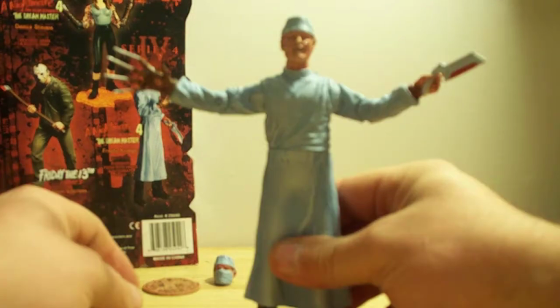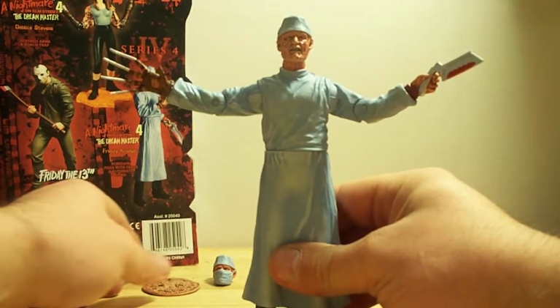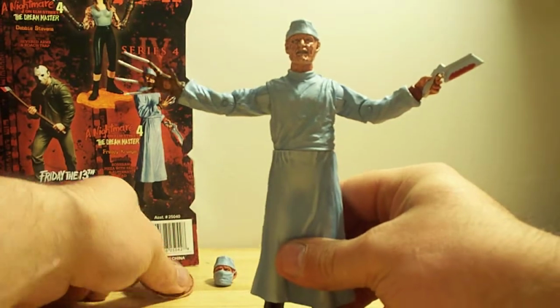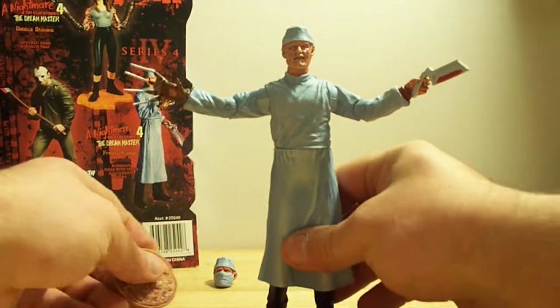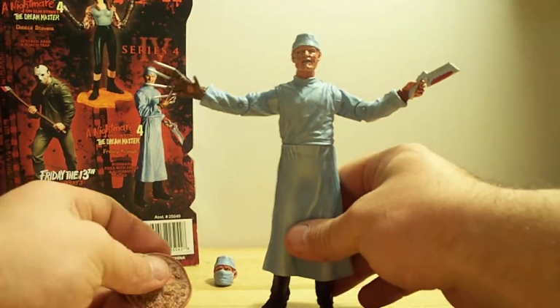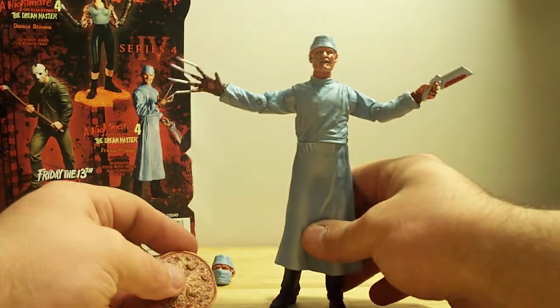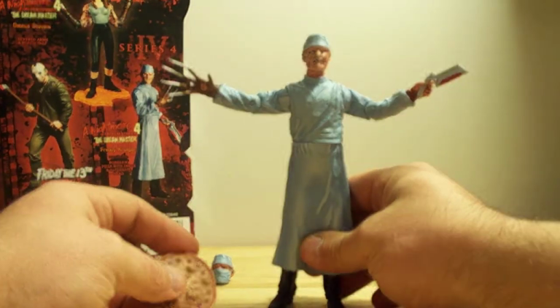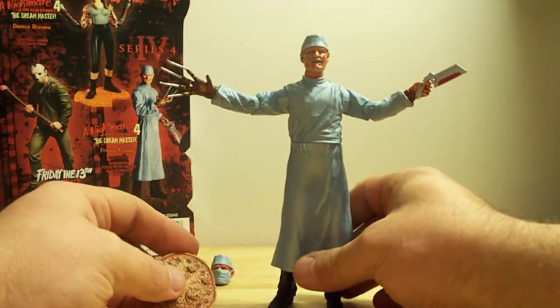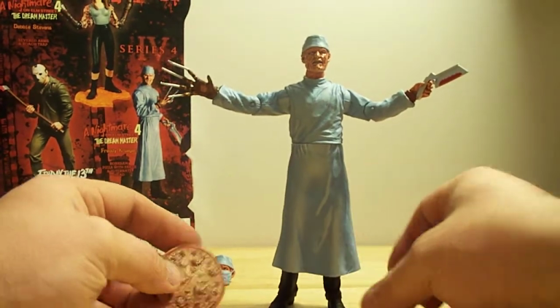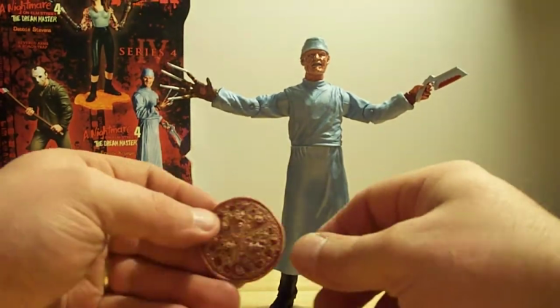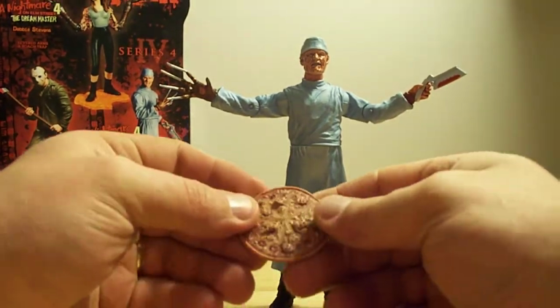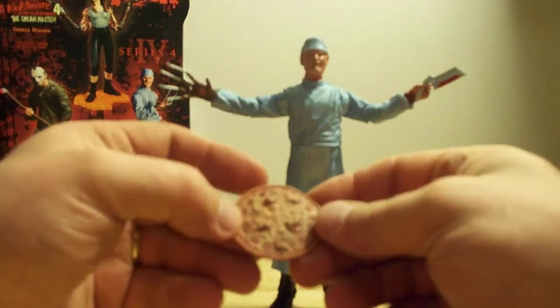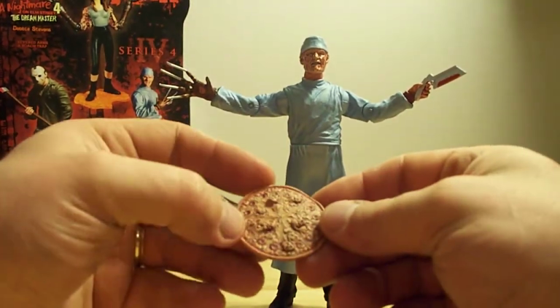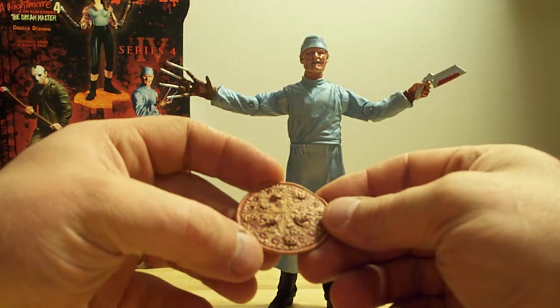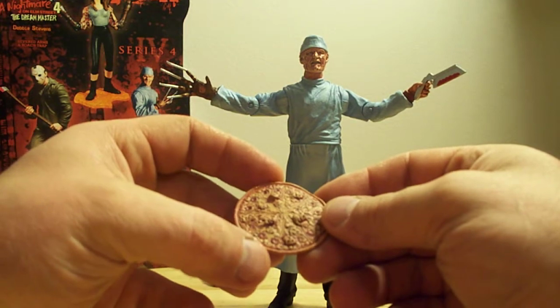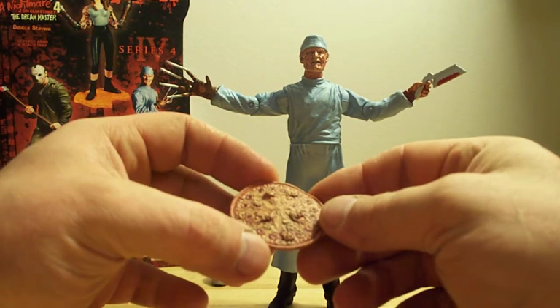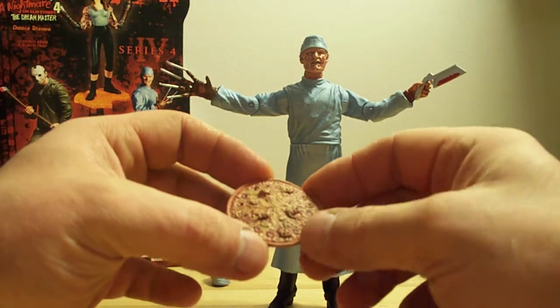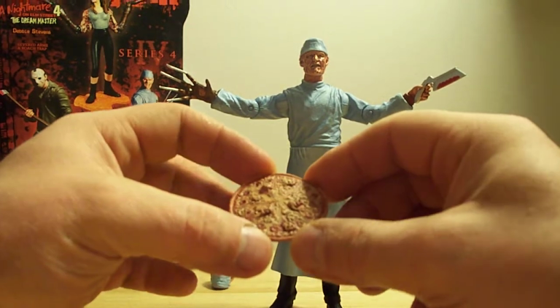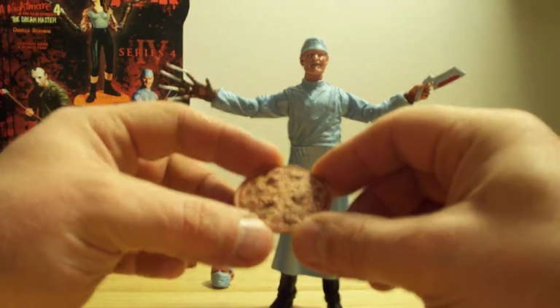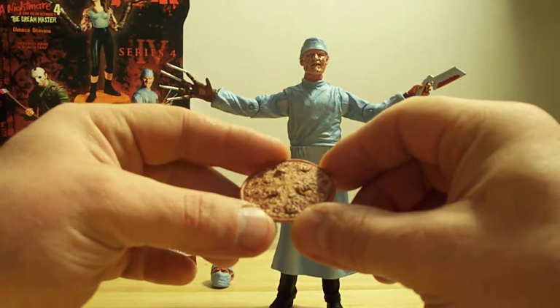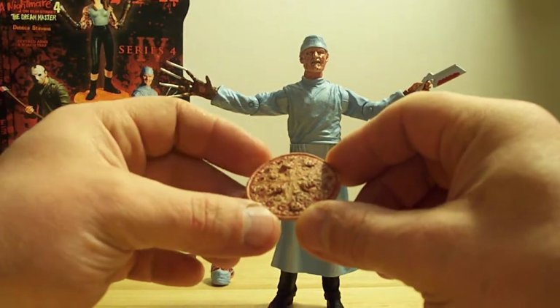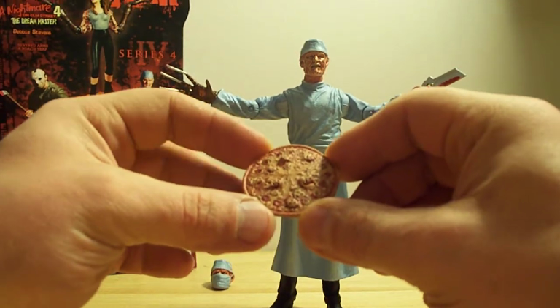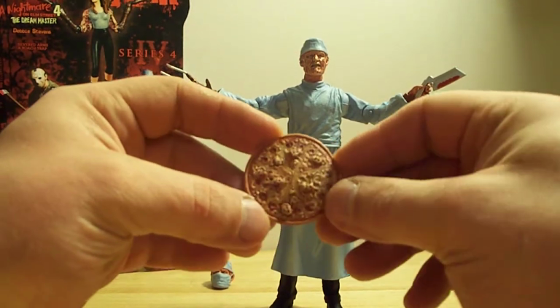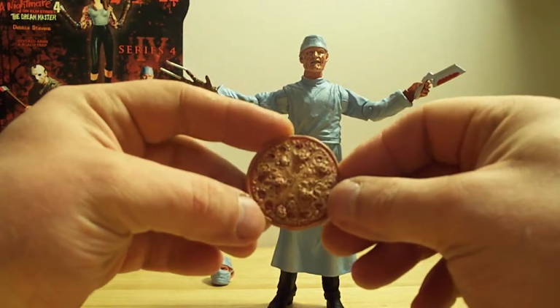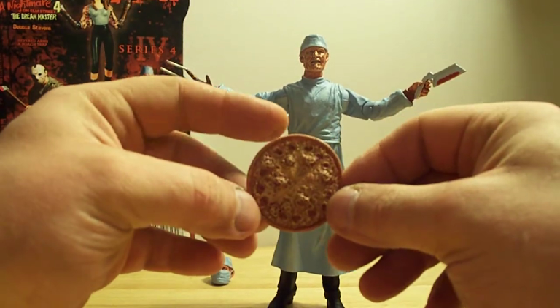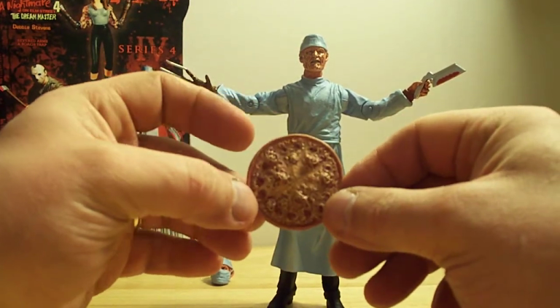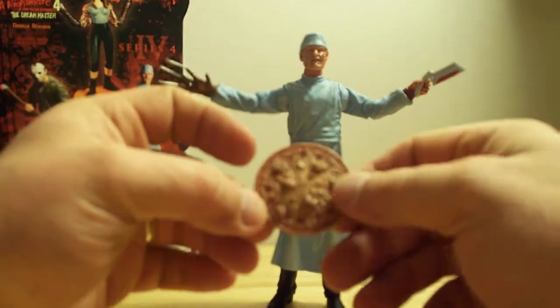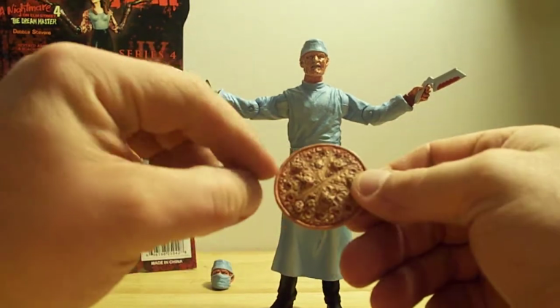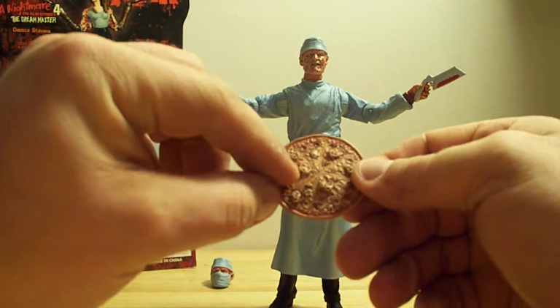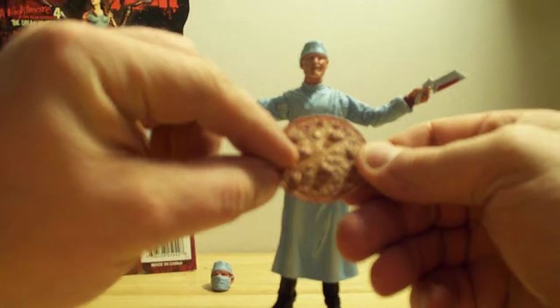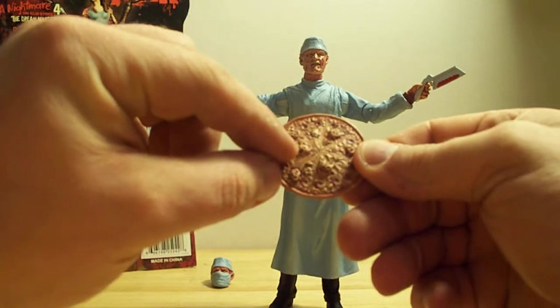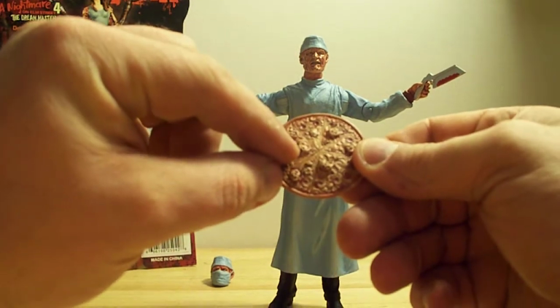Another cool thing, if you ever see the movie, is that it comes with the demon pizza, which is pretty nice. You can see all the little demons on there and the little faces of the people he's killed — or whatever you want to call them. Pretty weird but cool.